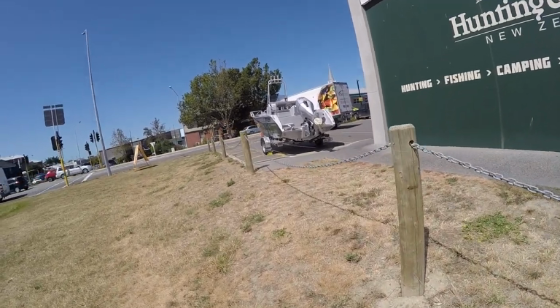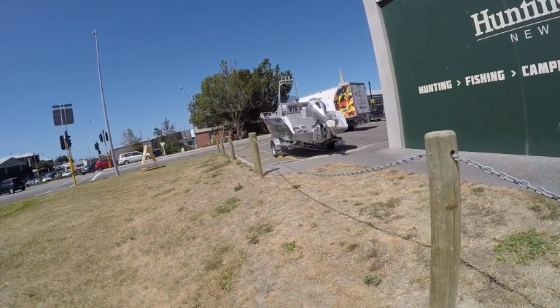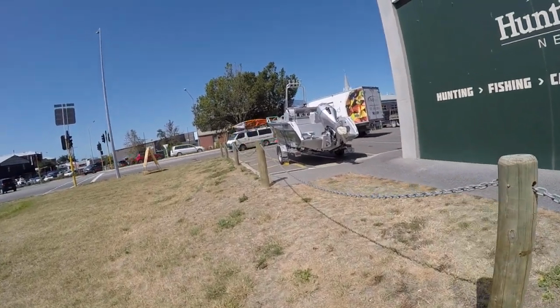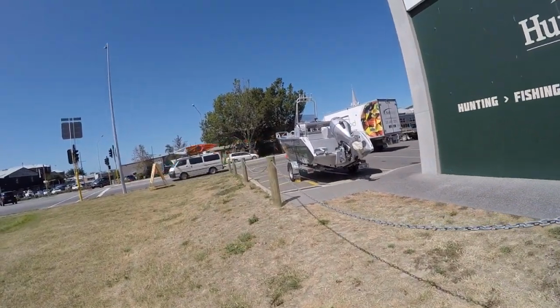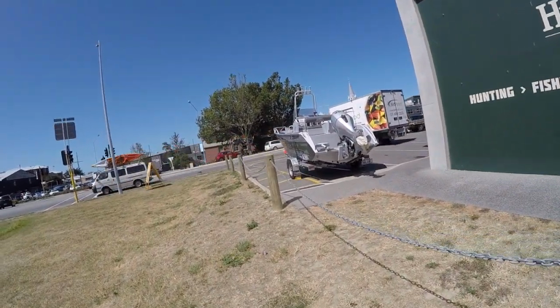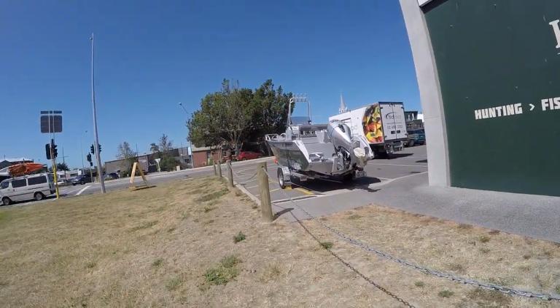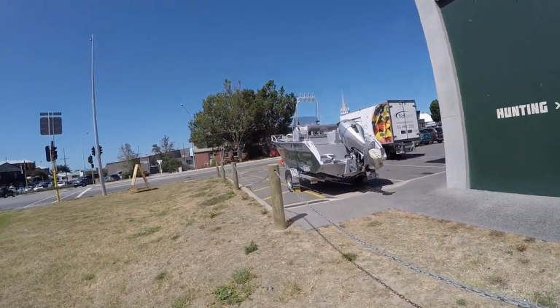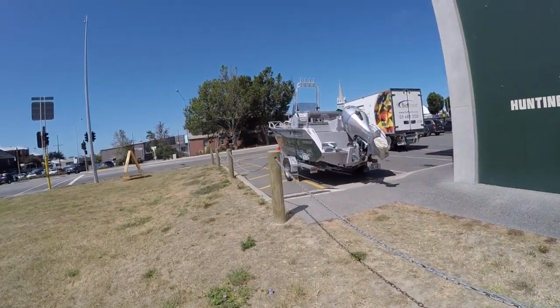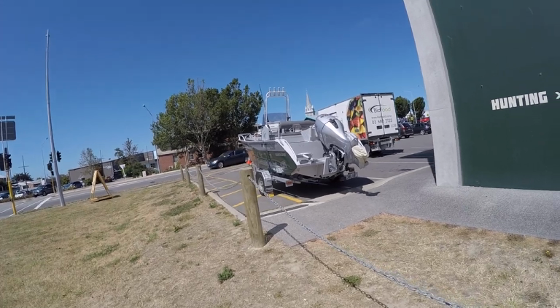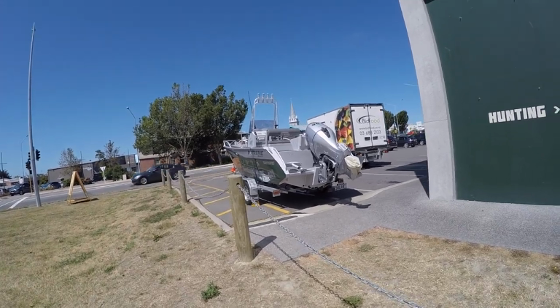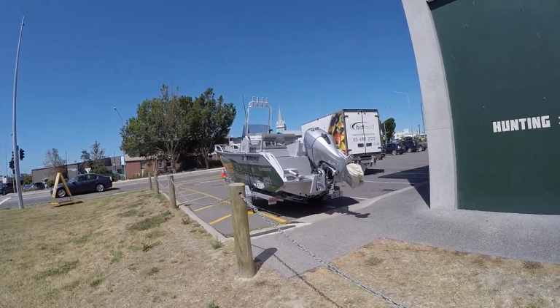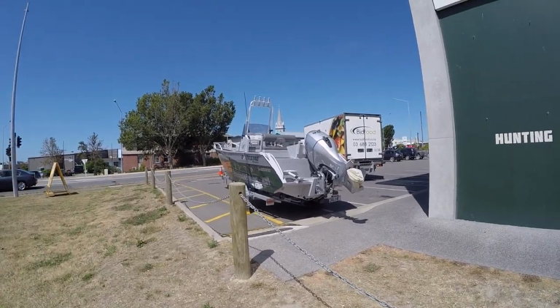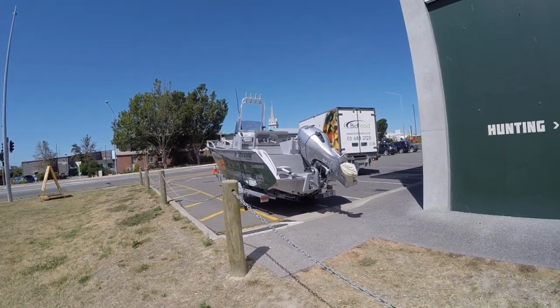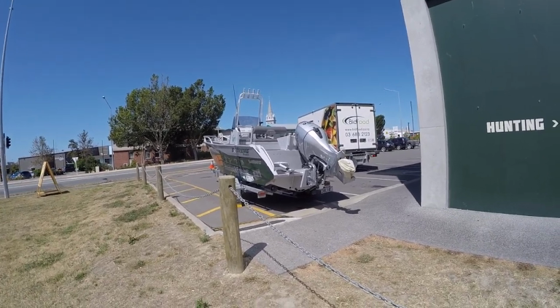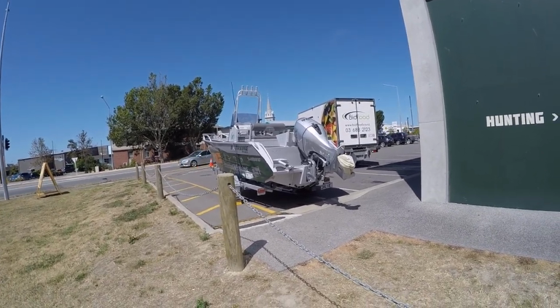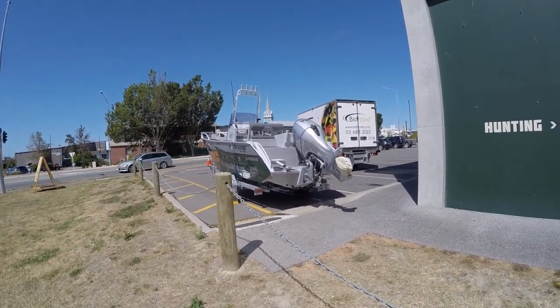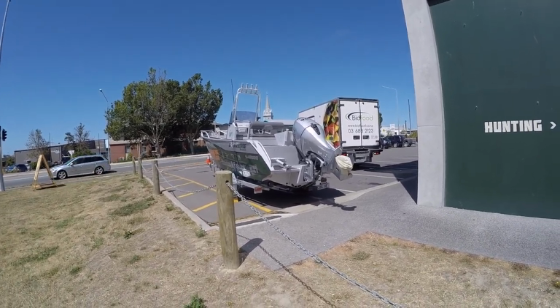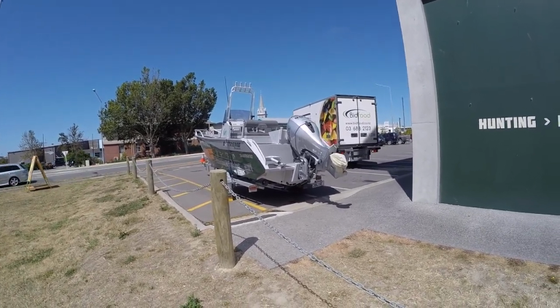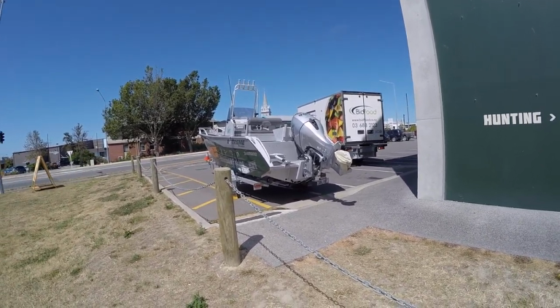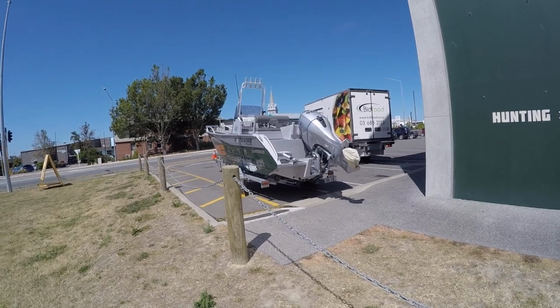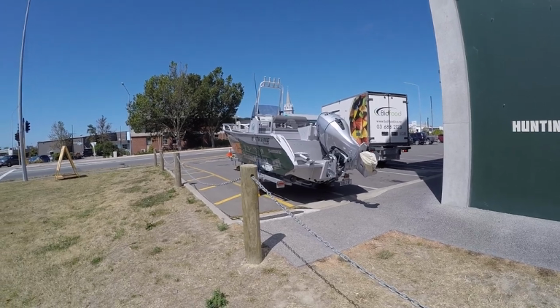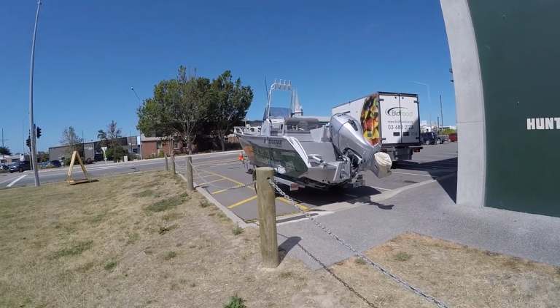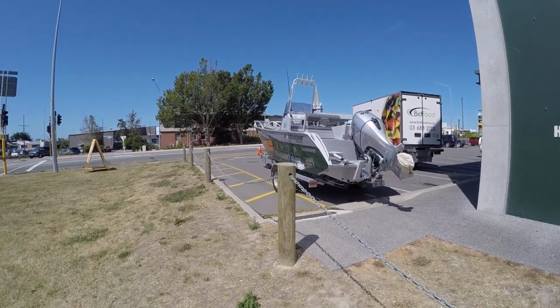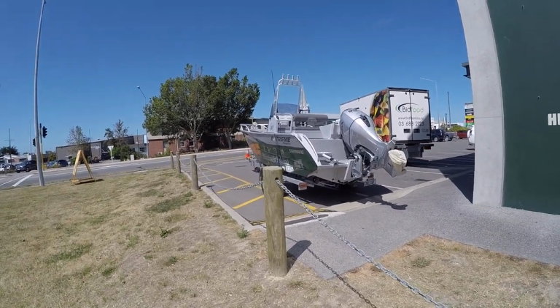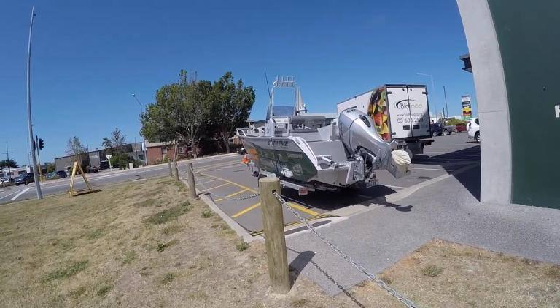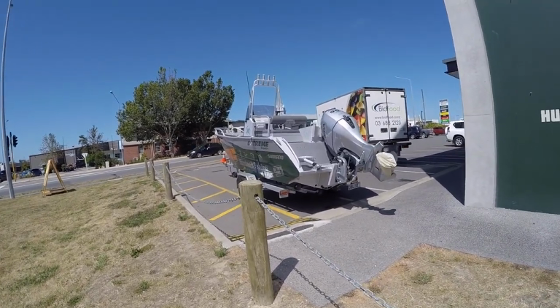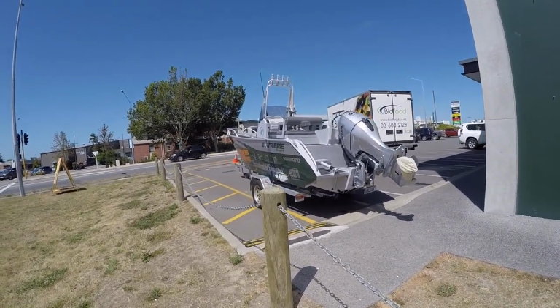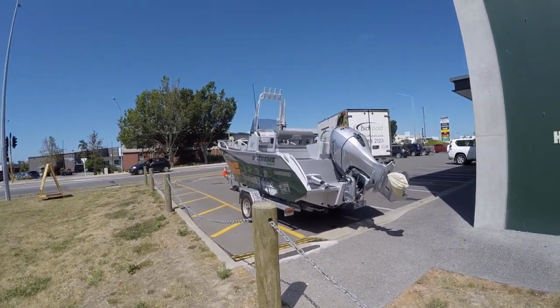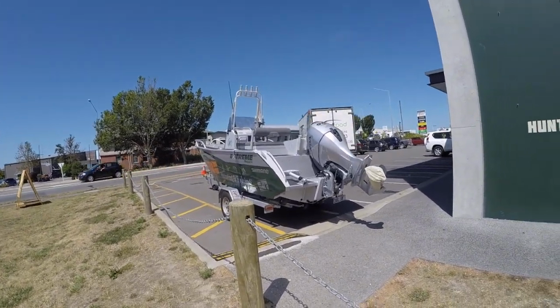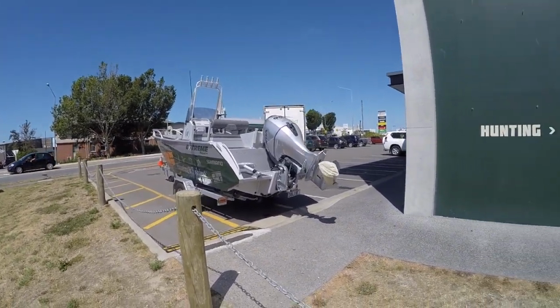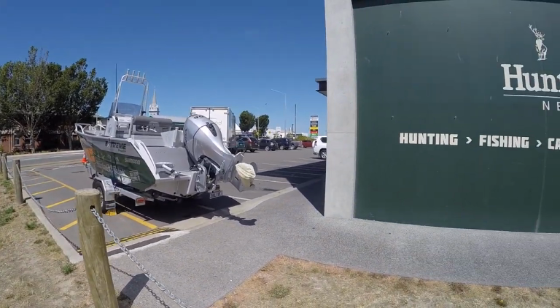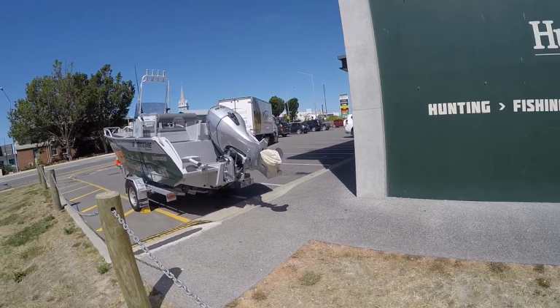So this is an extreme boat, it's got a lovely 90 horsepower VTEC on it. Not sure what — it's got a centre console, looks like it's about 18 feet.